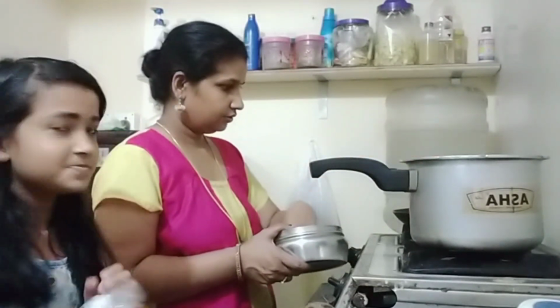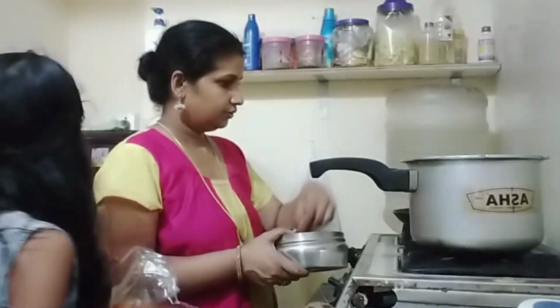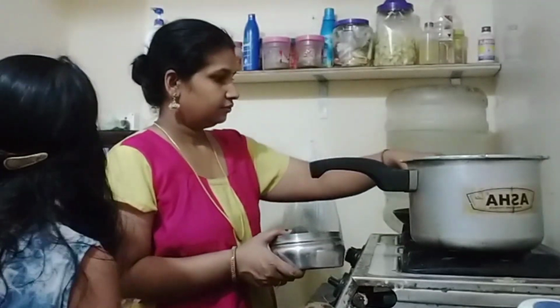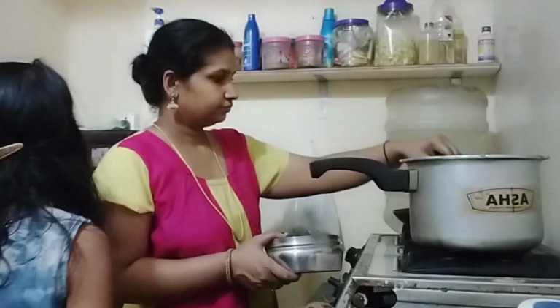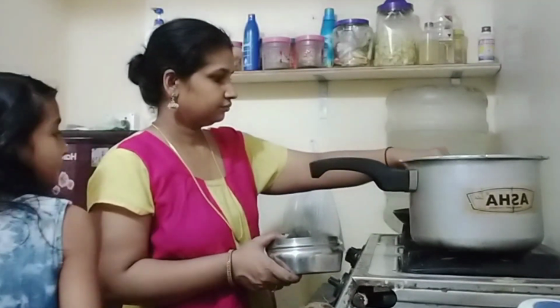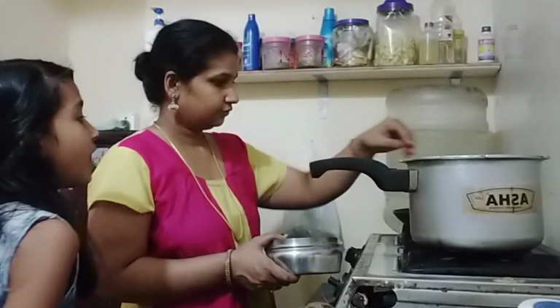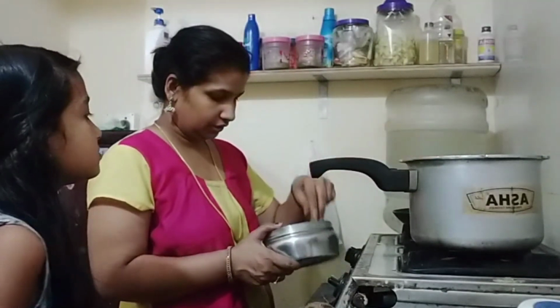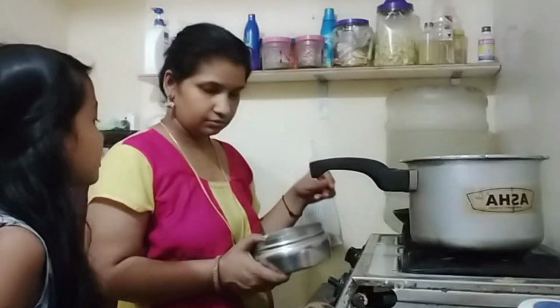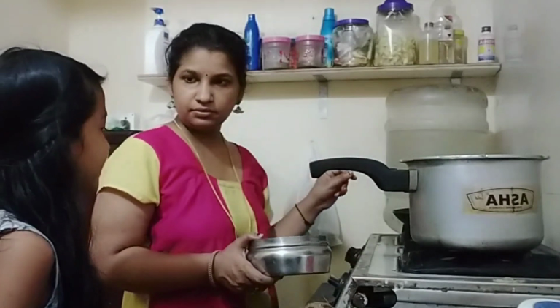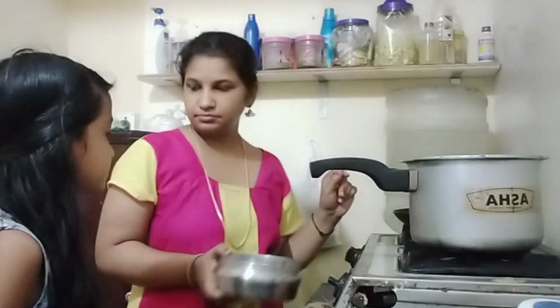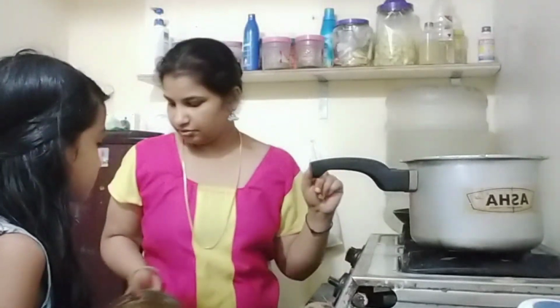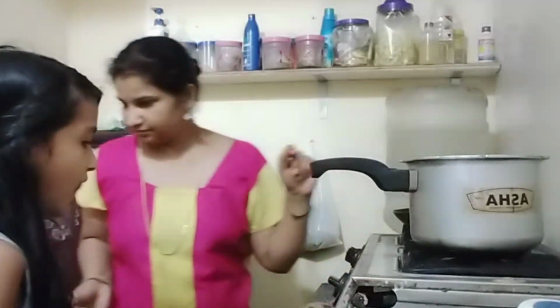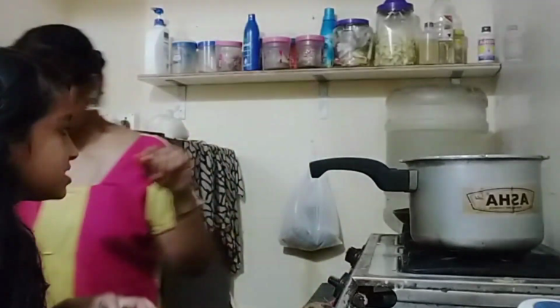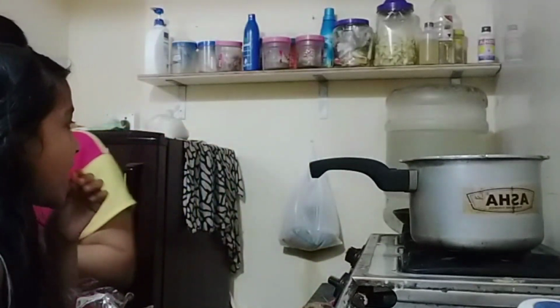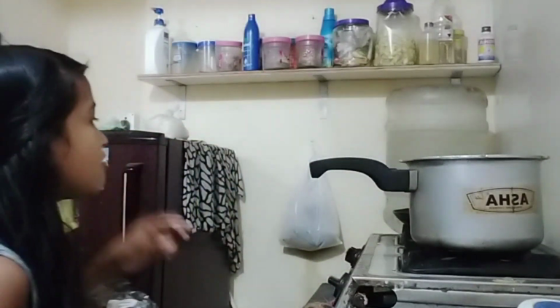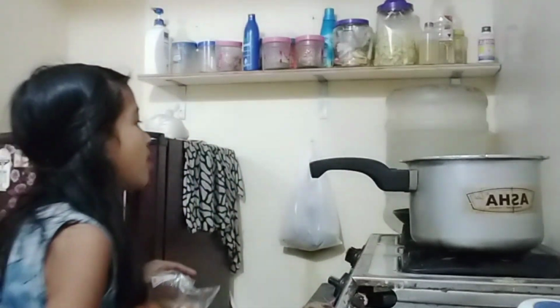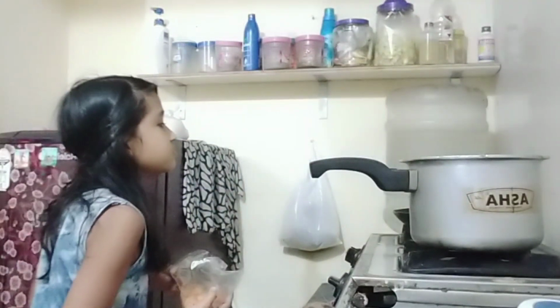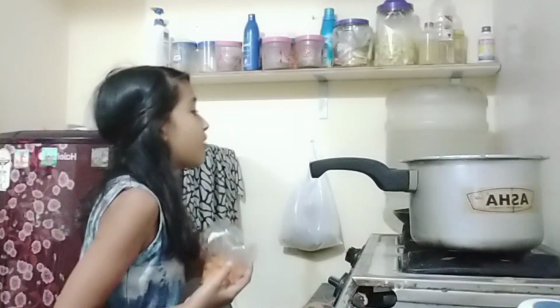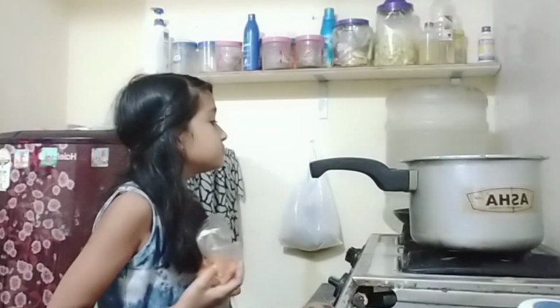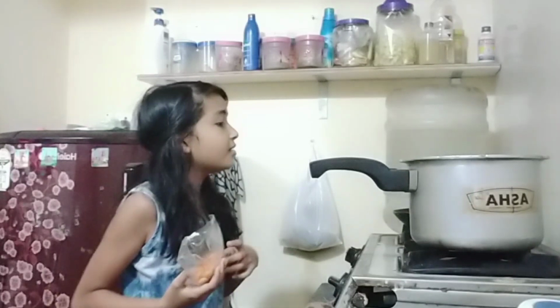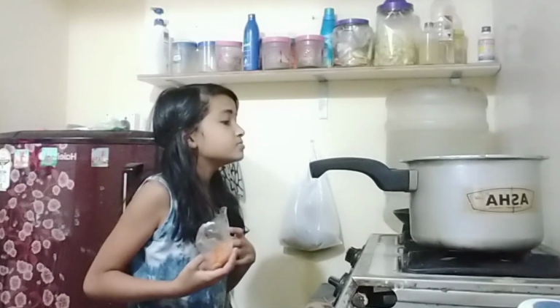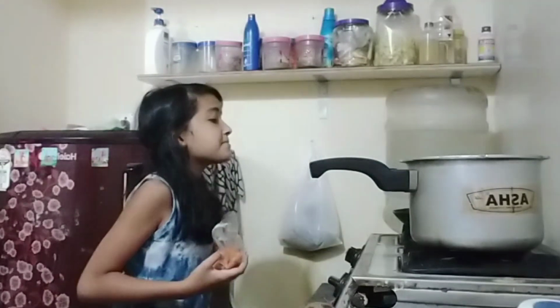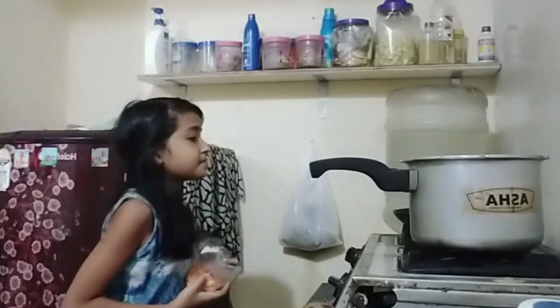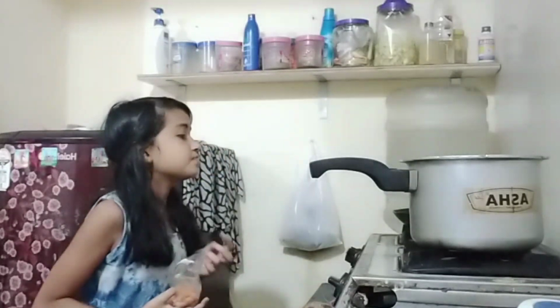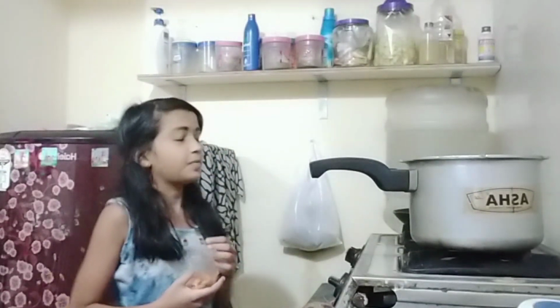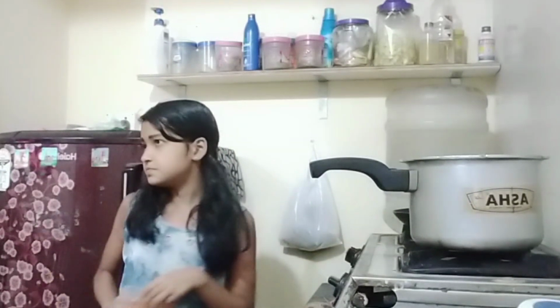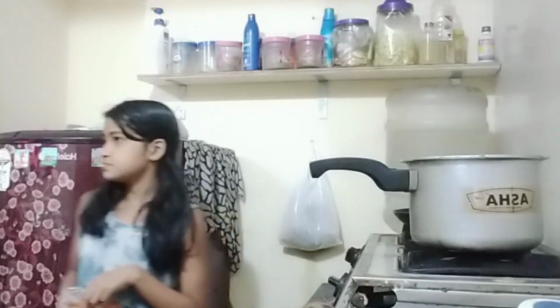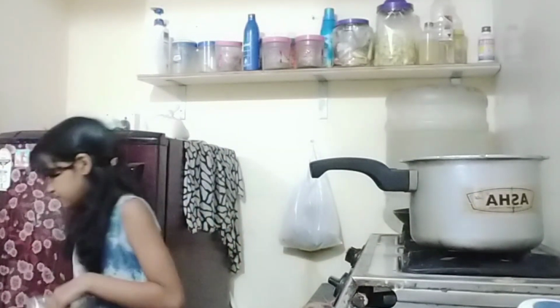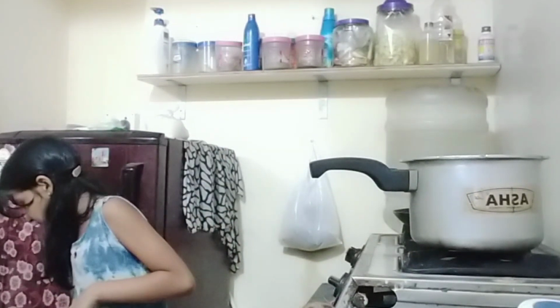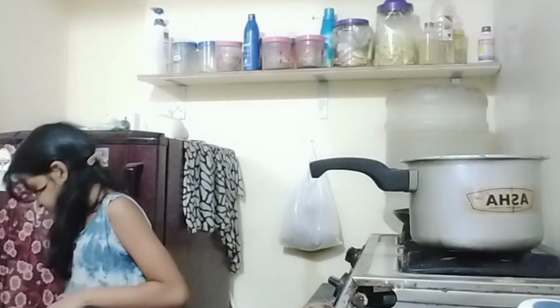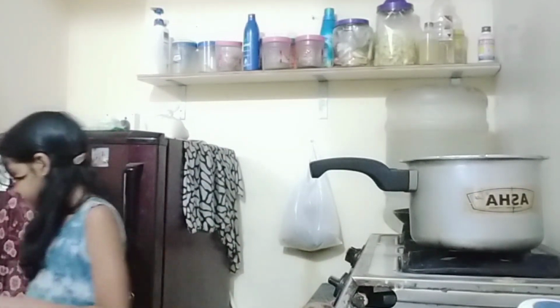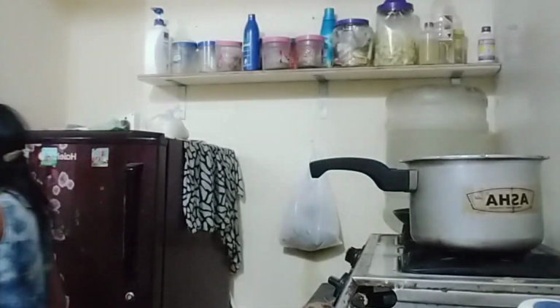We are not going to use it. We are never going to eat that. There is no problem here. It will not be the problem here. I don't have any problem here. It is very fun.